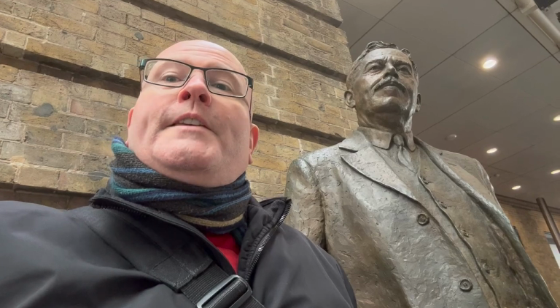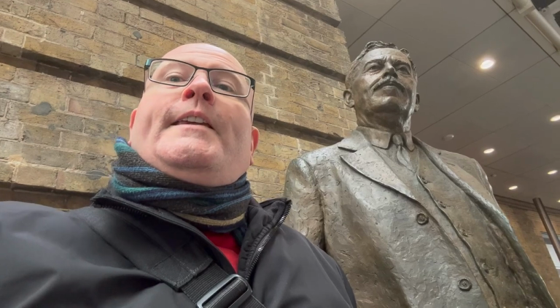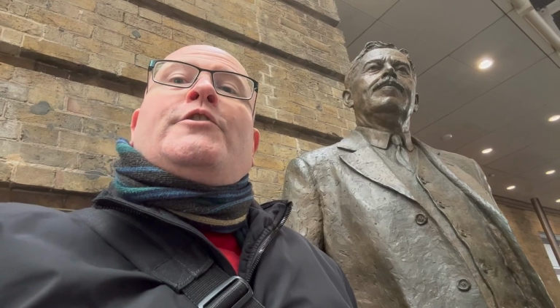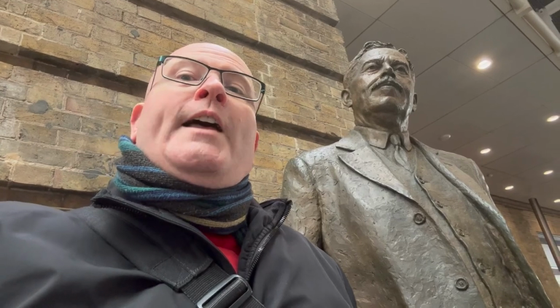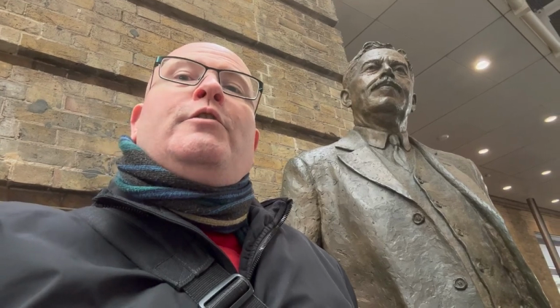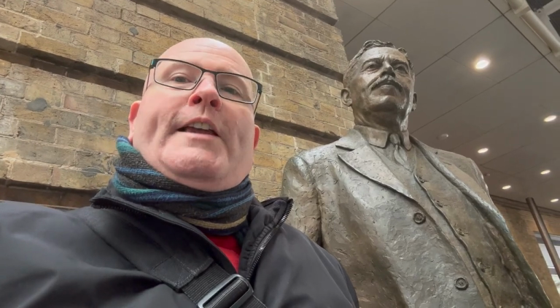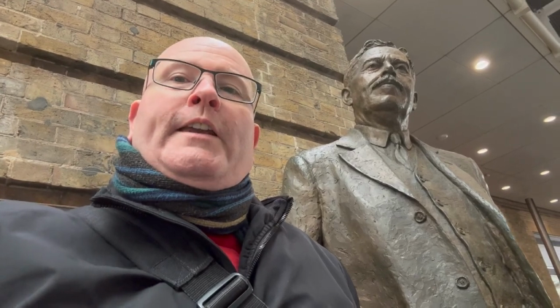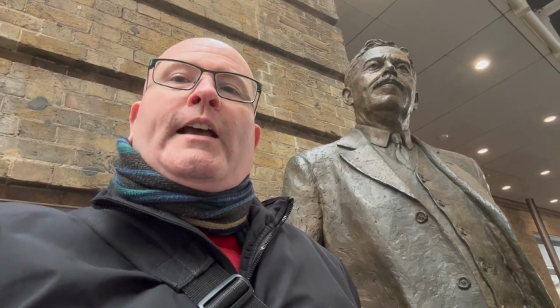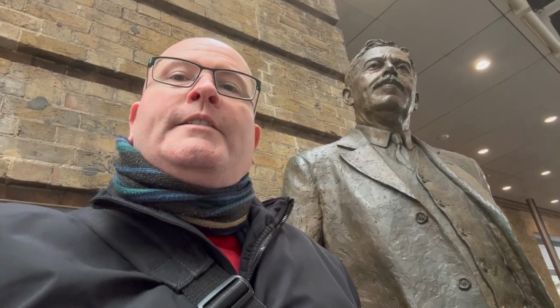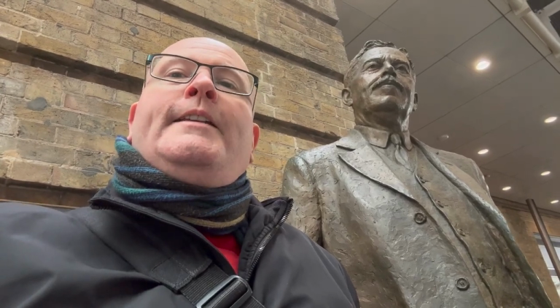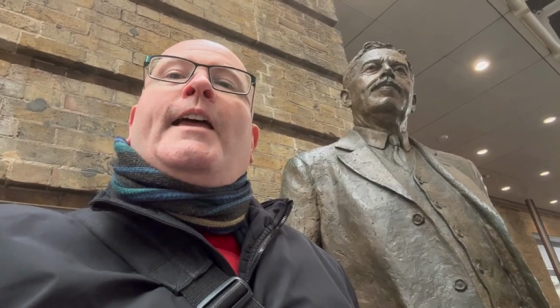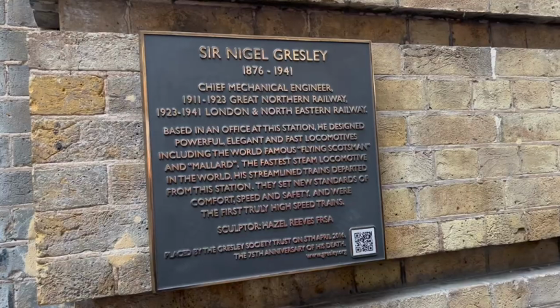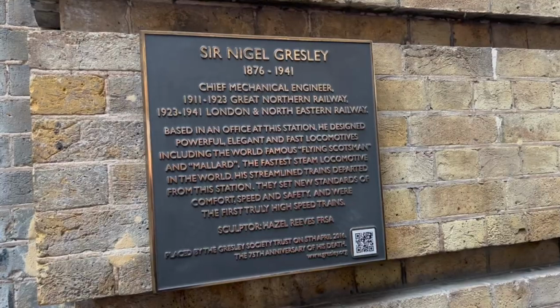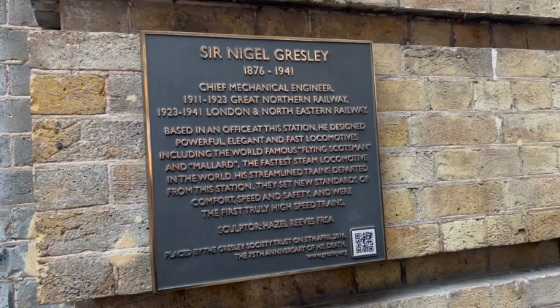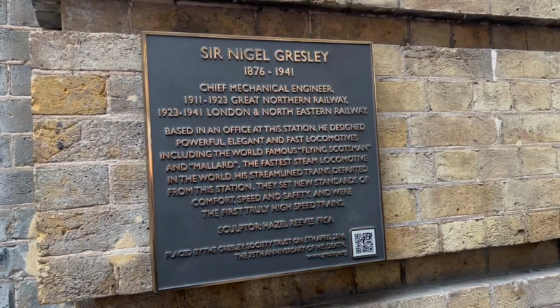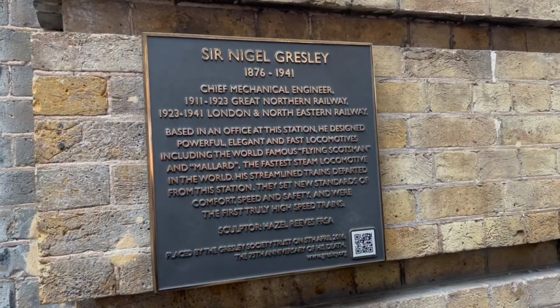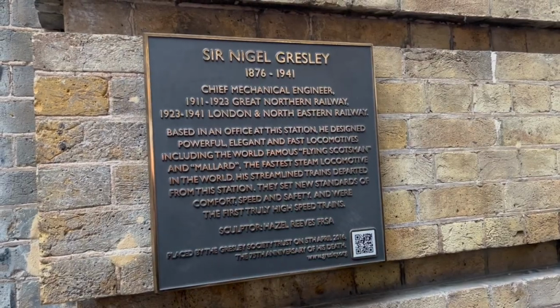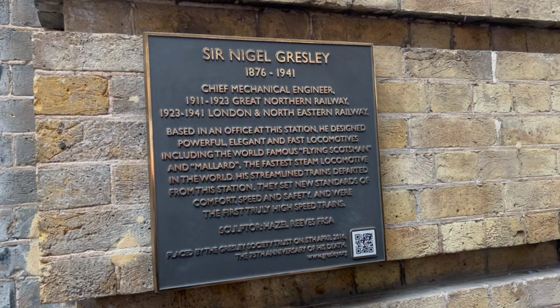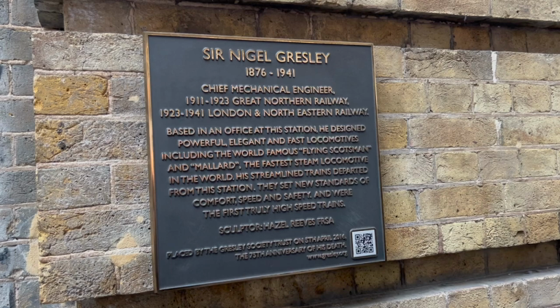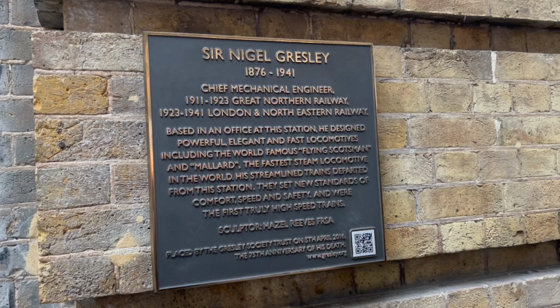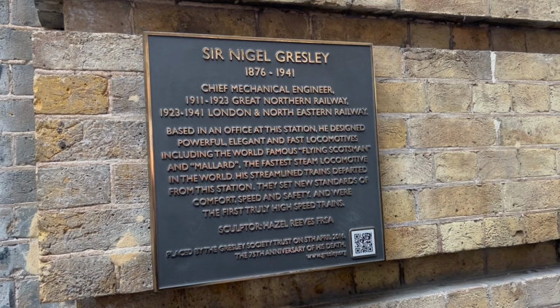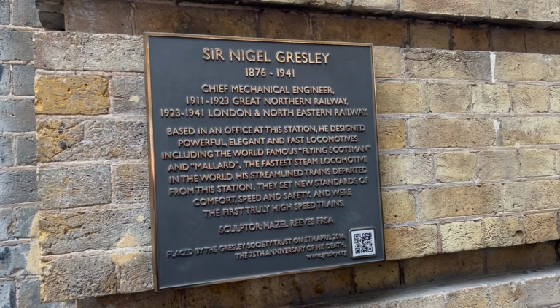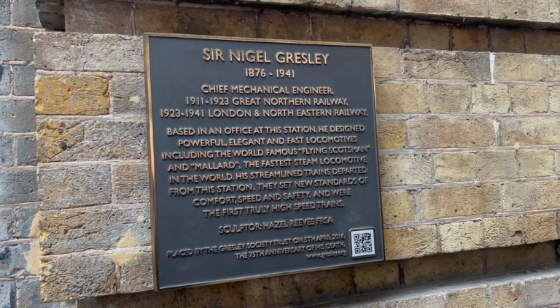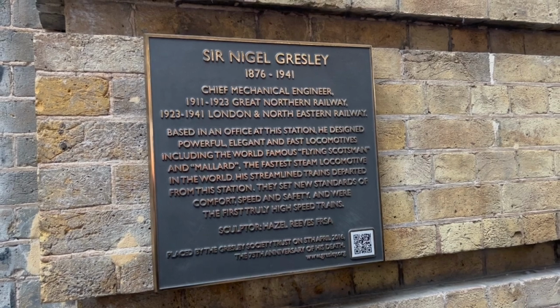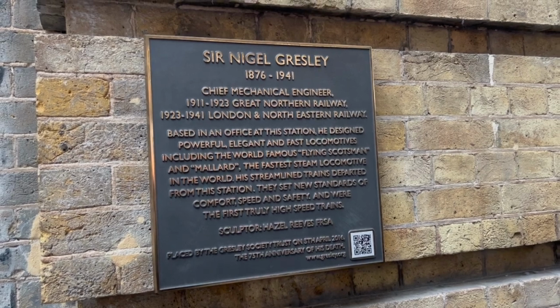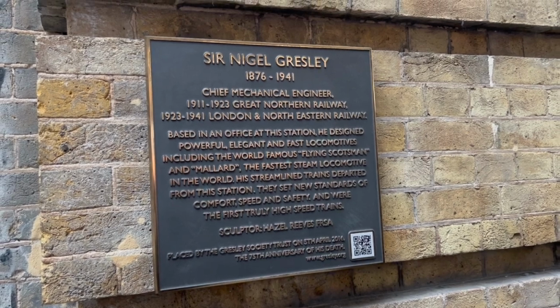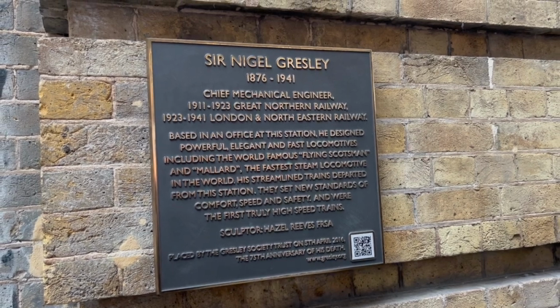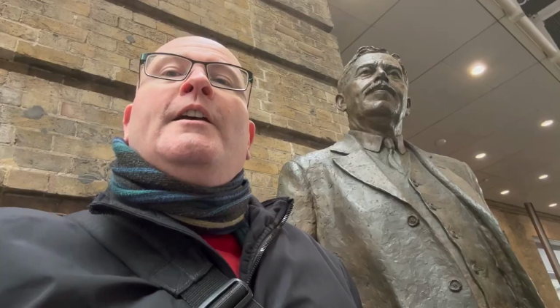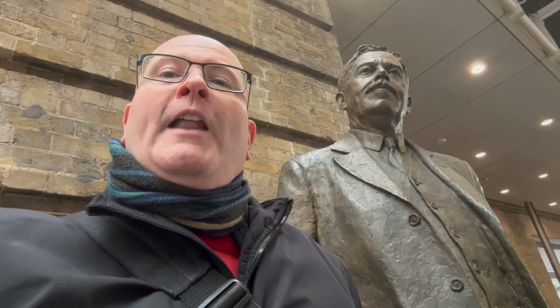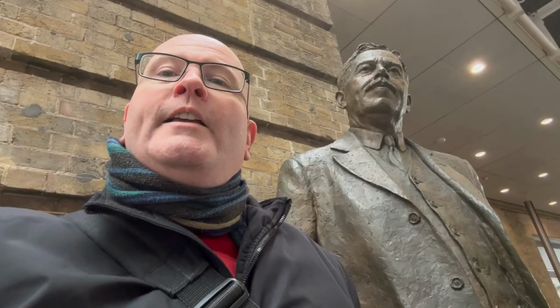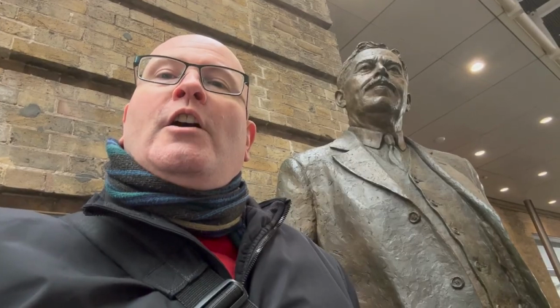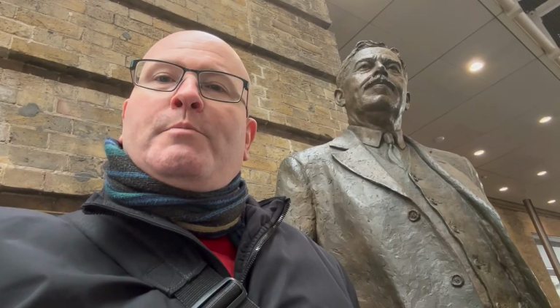This is Sir Nigel Gresley and he designed the fastest steam train in the world, the Mallard, and also the world-famous Flying Scotsman.